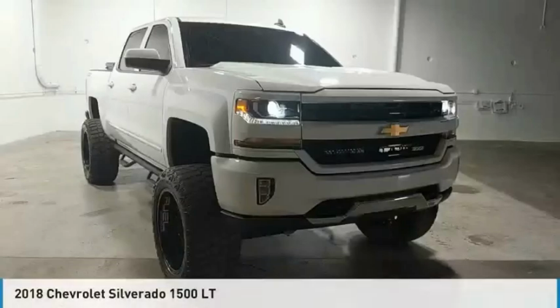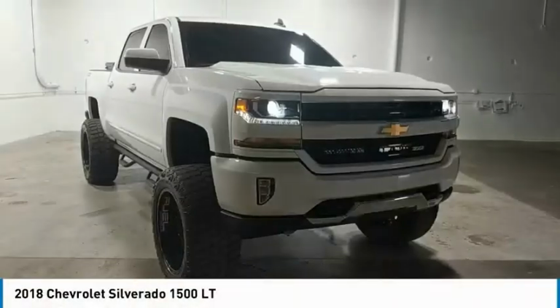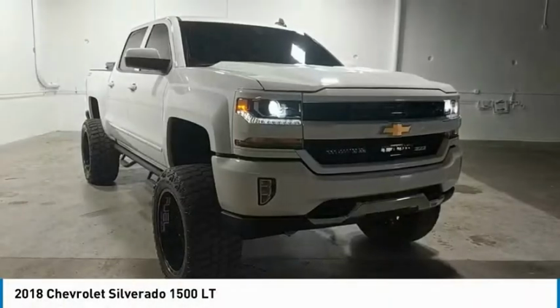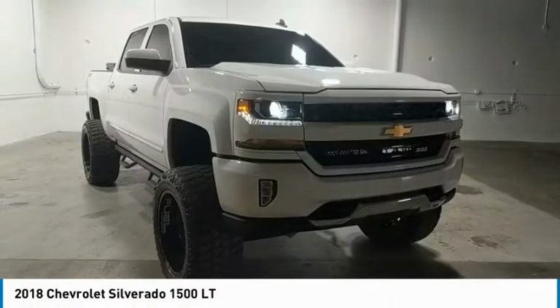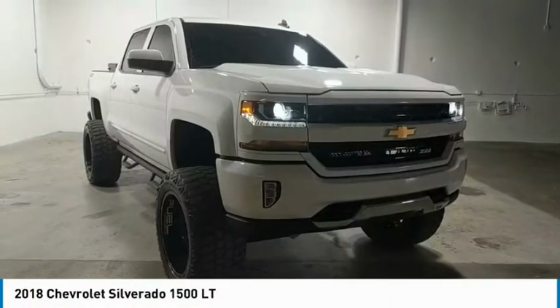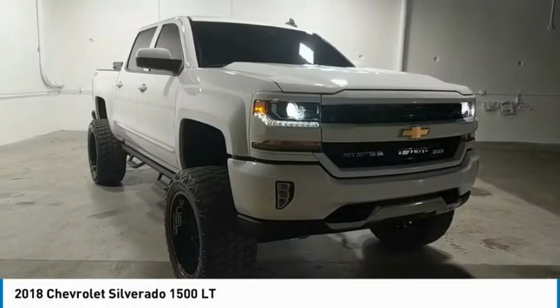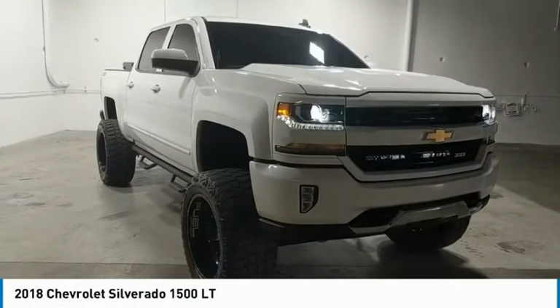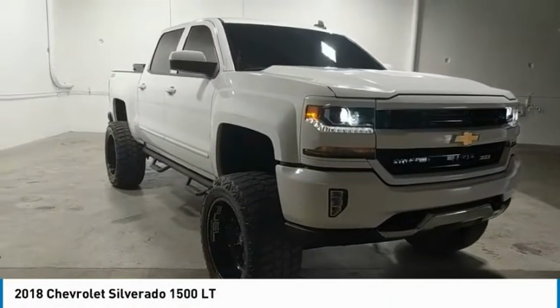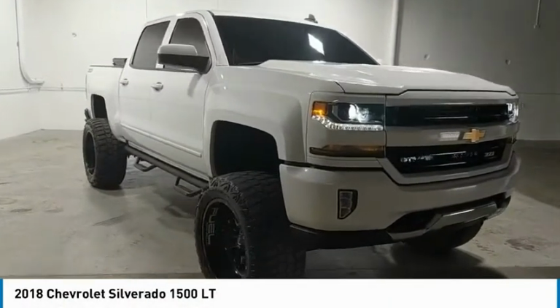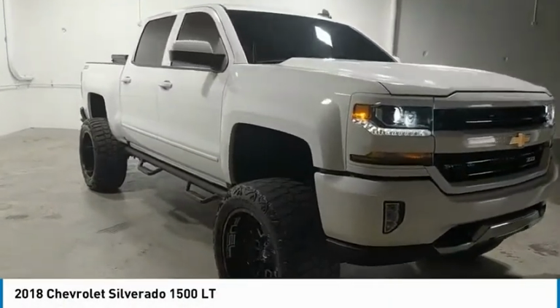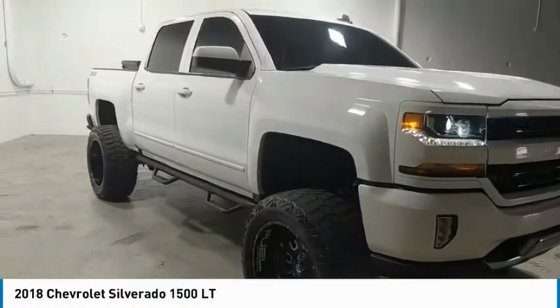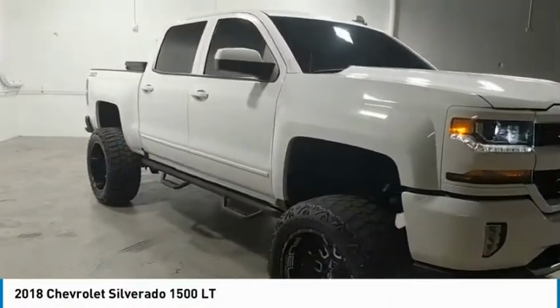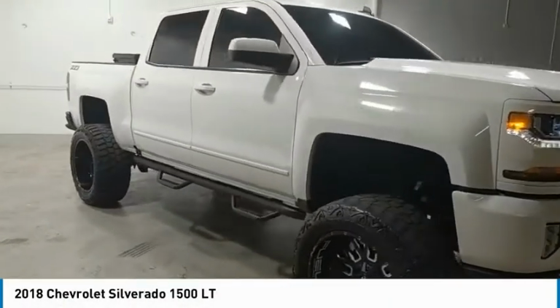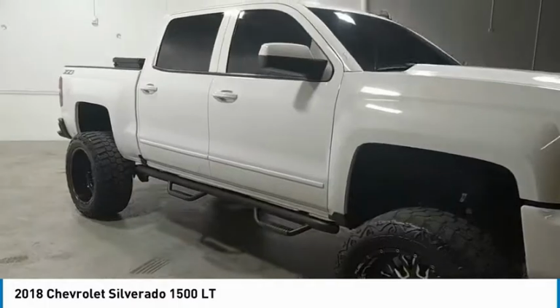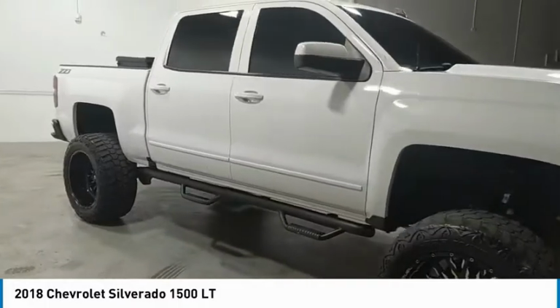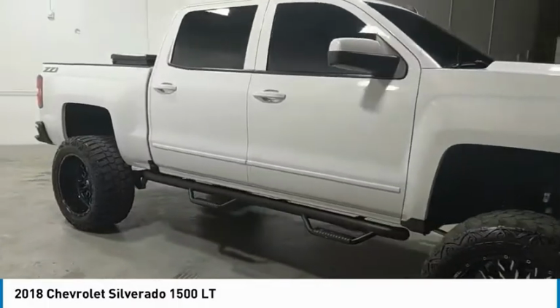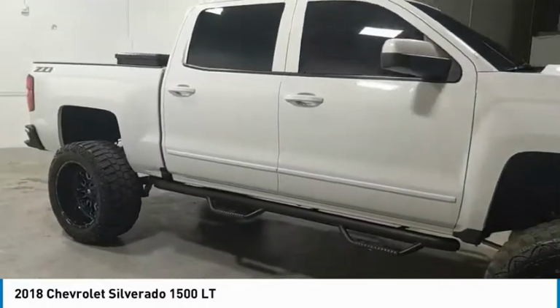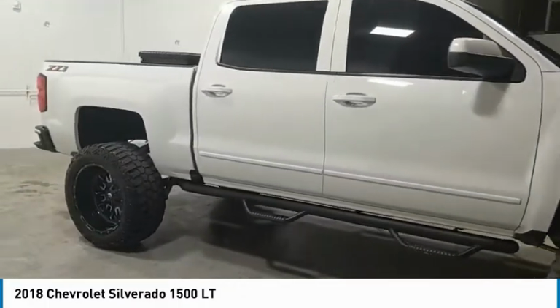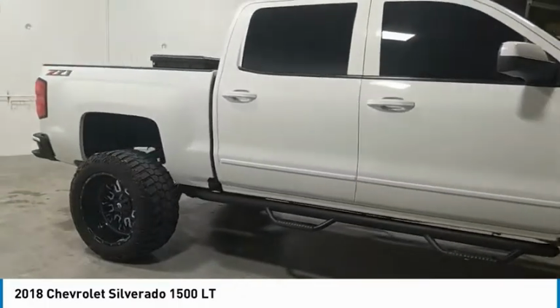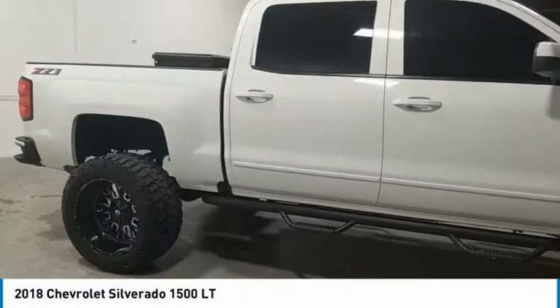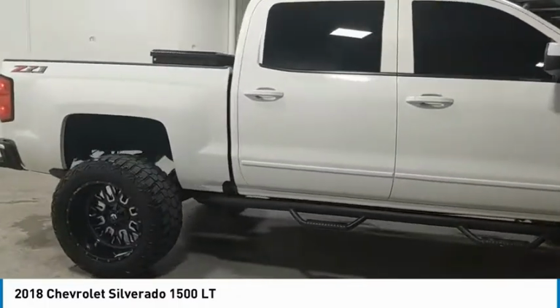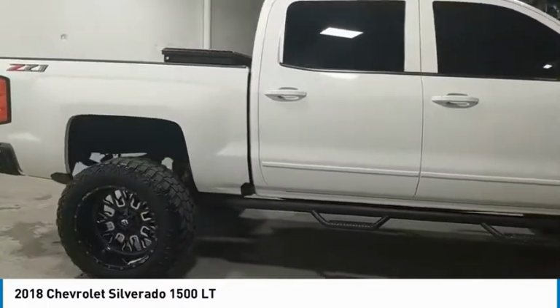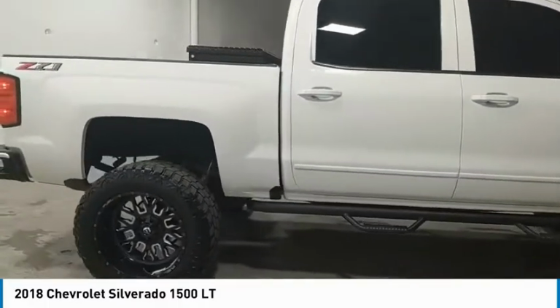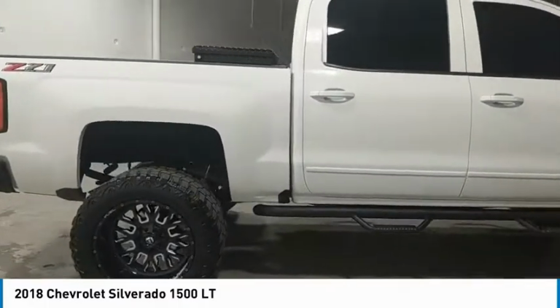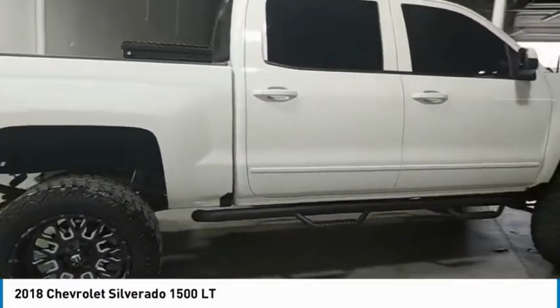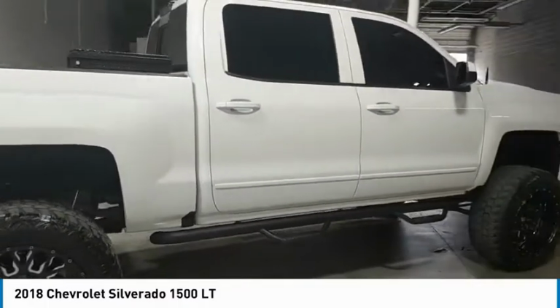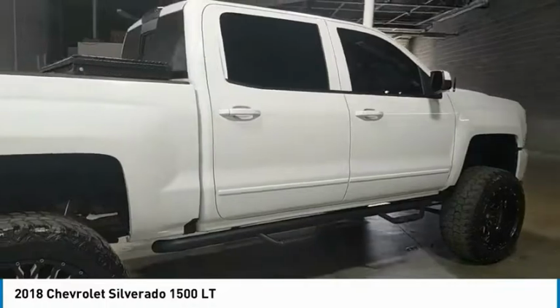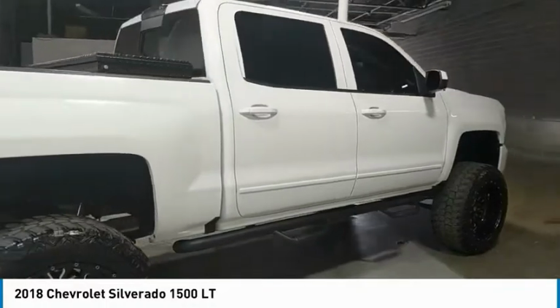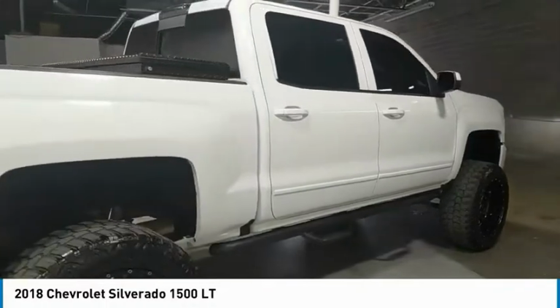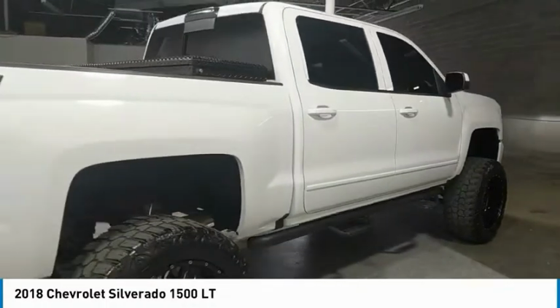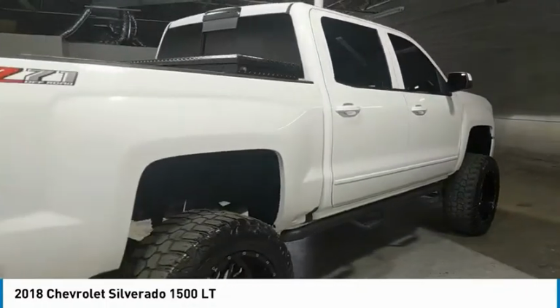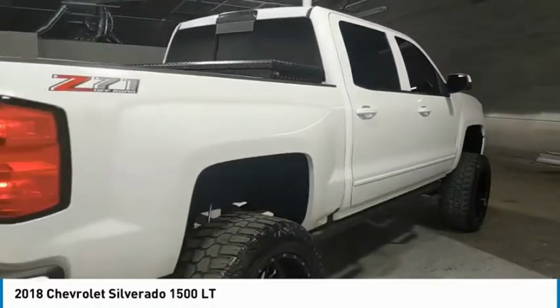Come test drive the 2018 Silverado 1500. The Chevy Silverado 1500 has the lowest cost of ownership of any full-size pickup. Here are some of this vehicle's great options.